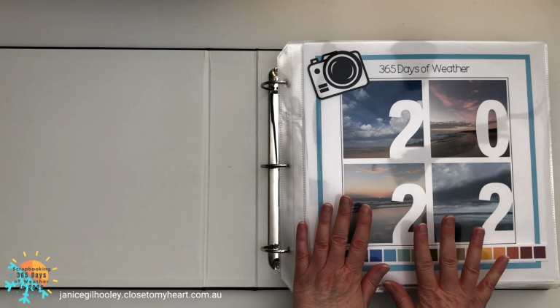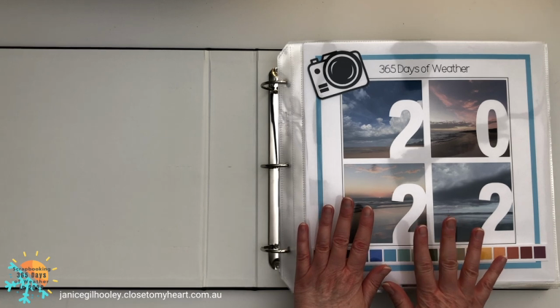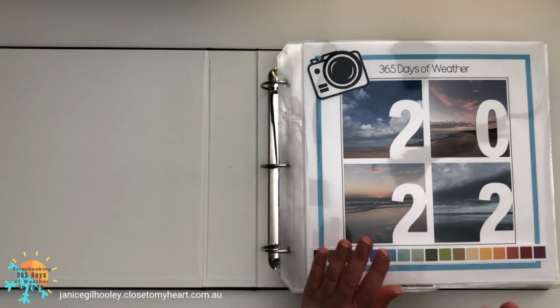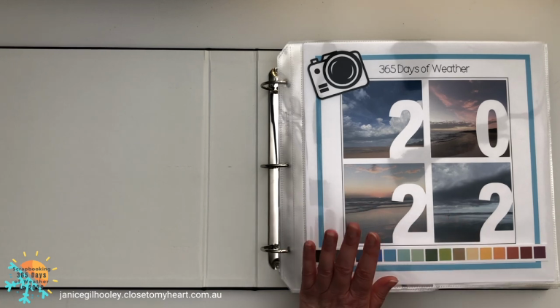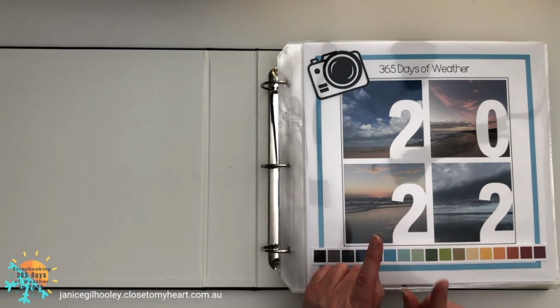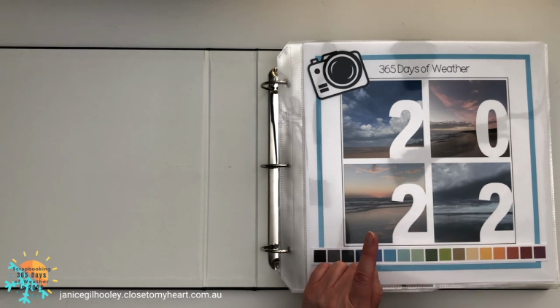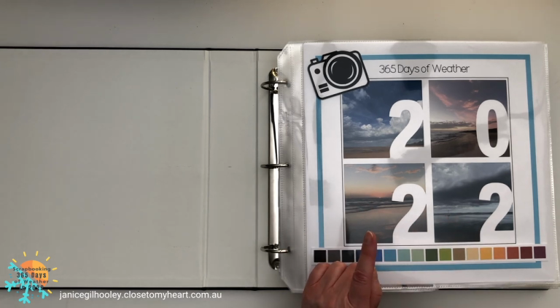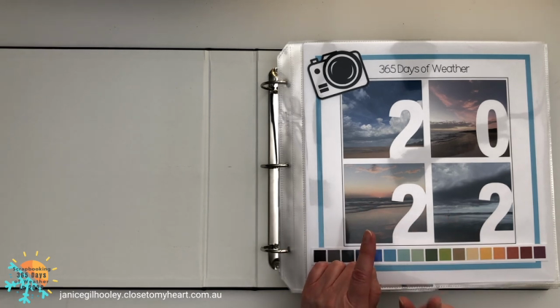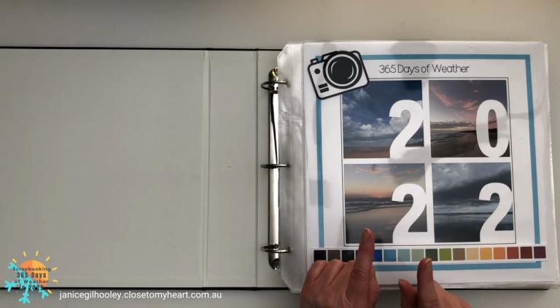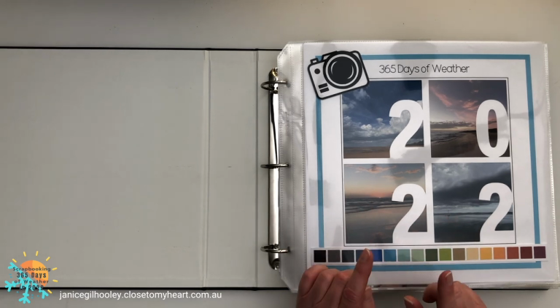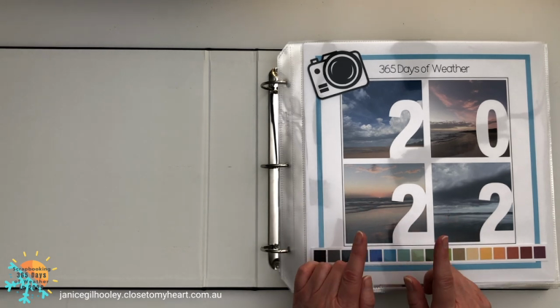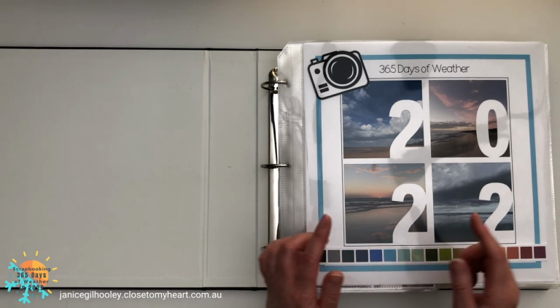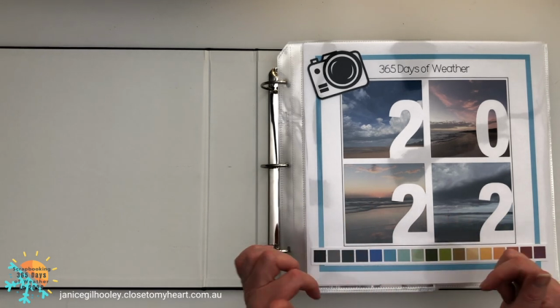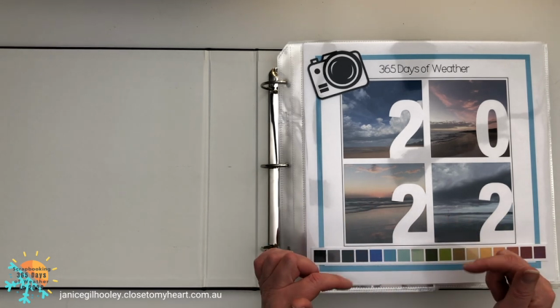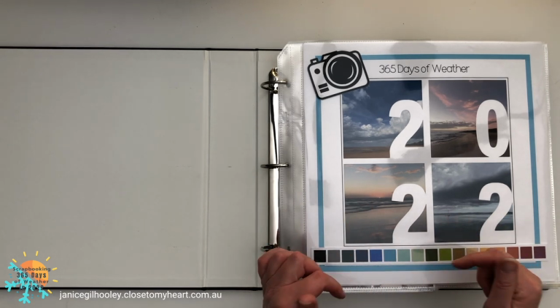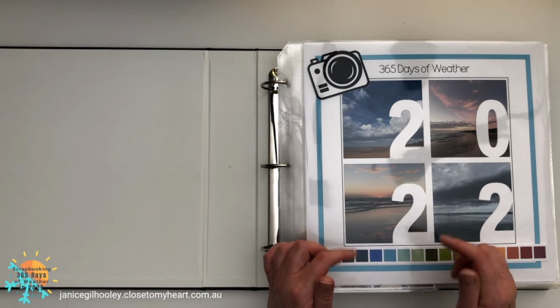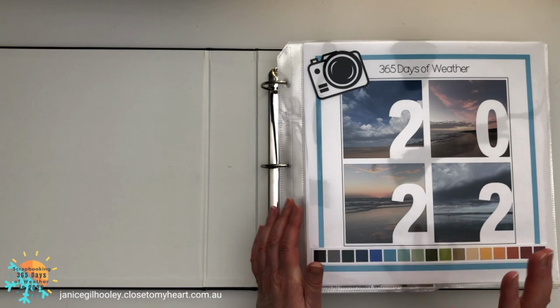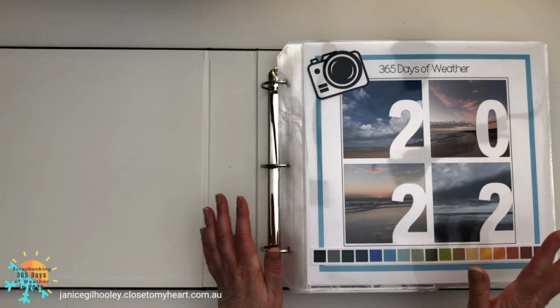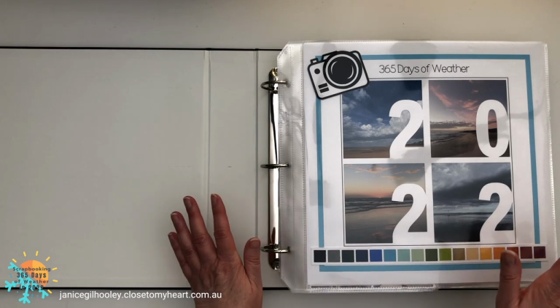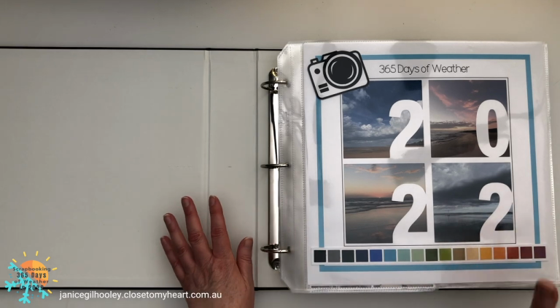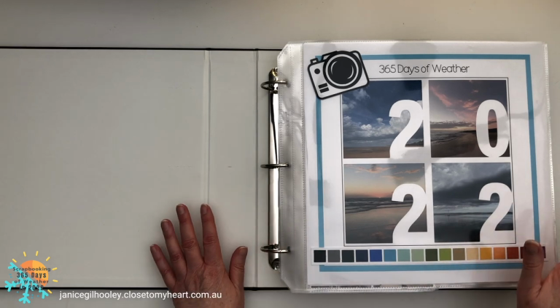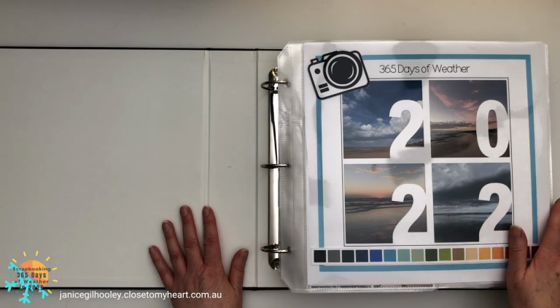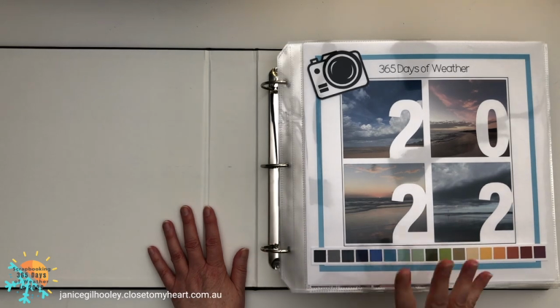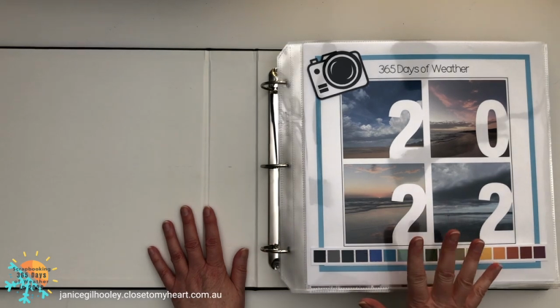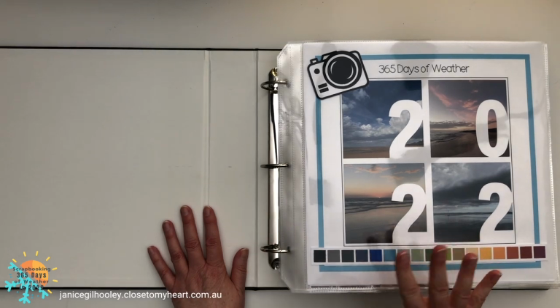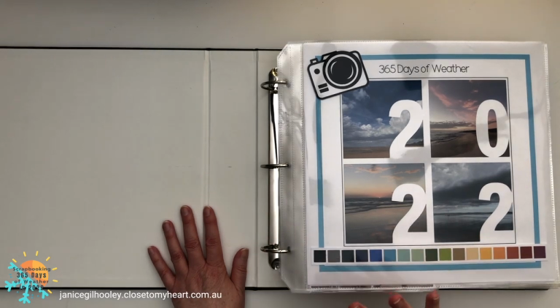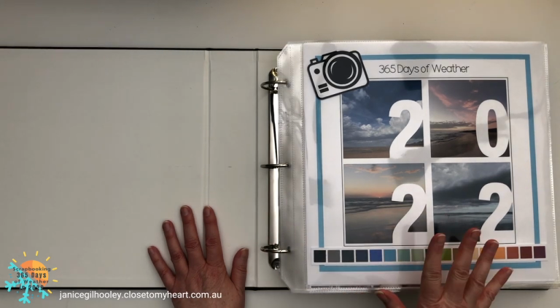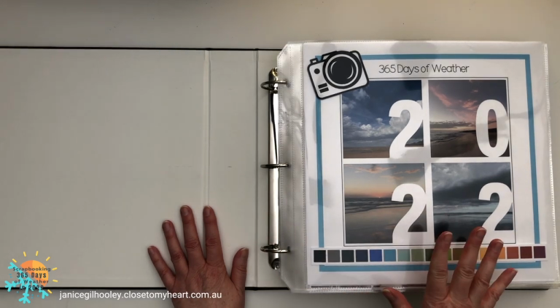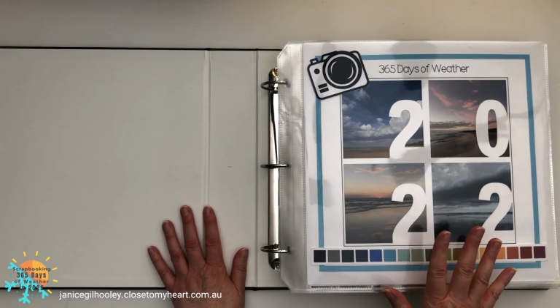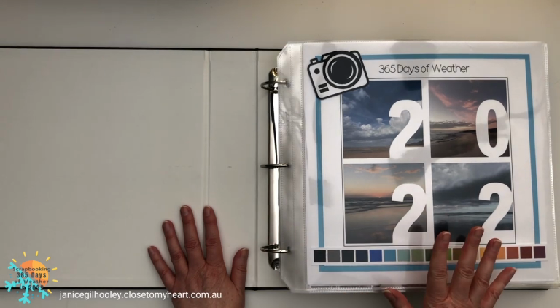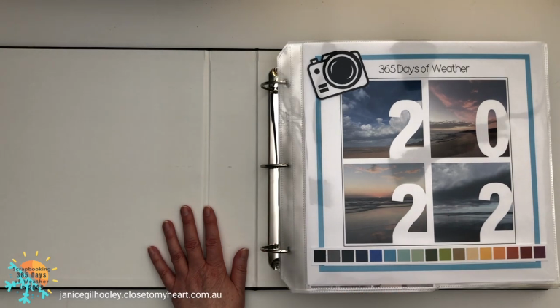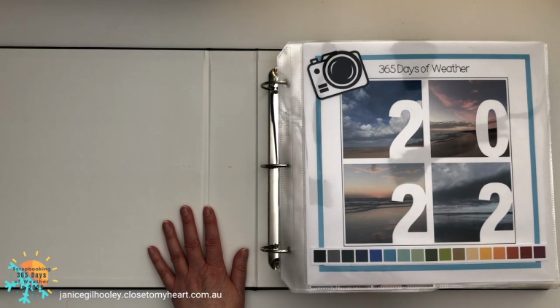I'm wondering if you can guess which month I redid. If you were watching last year, have a little guess right now and let me know in the comments below if you pick the right month when I get there.